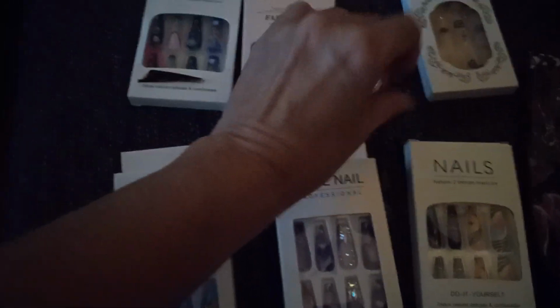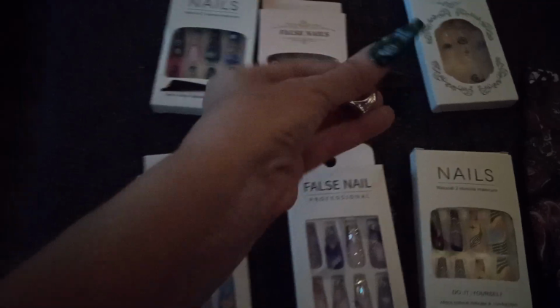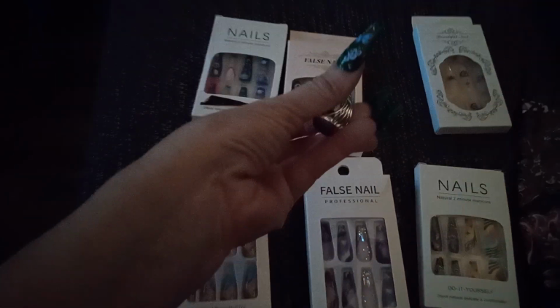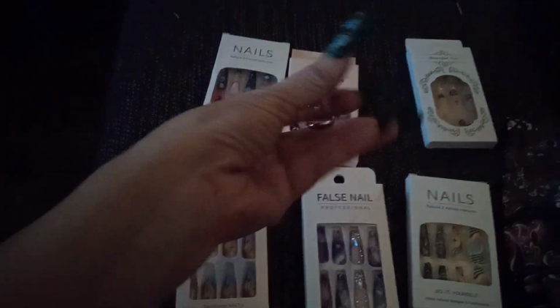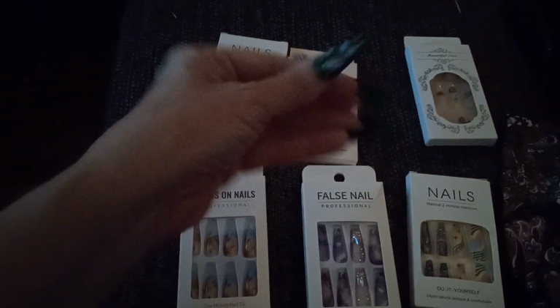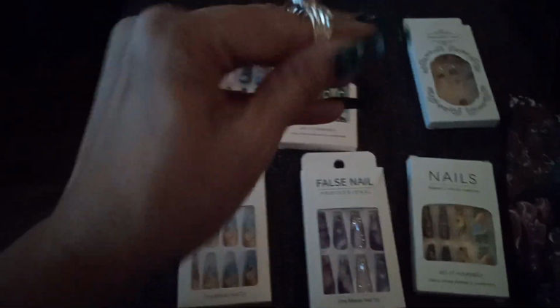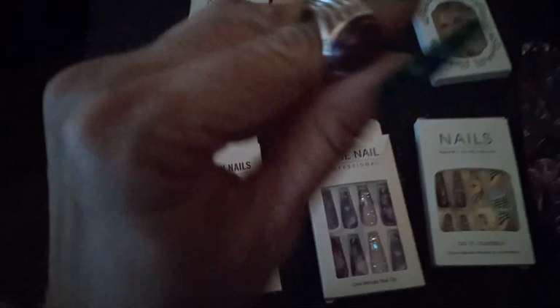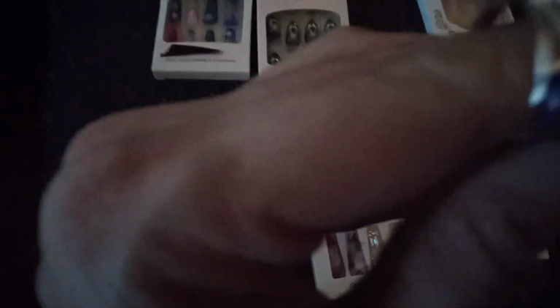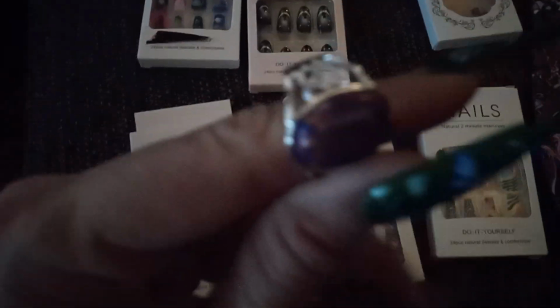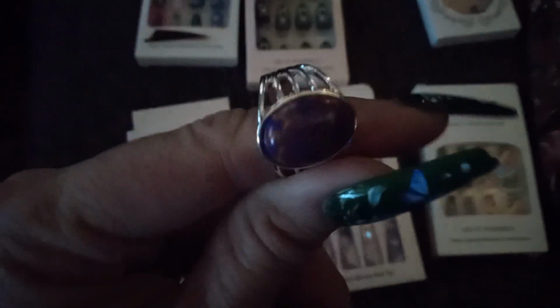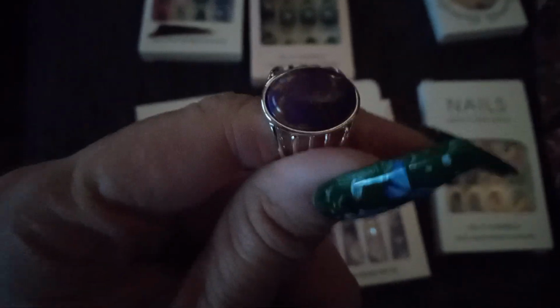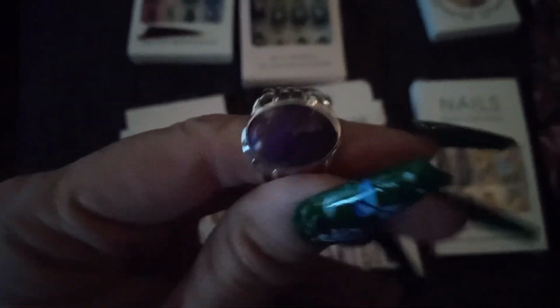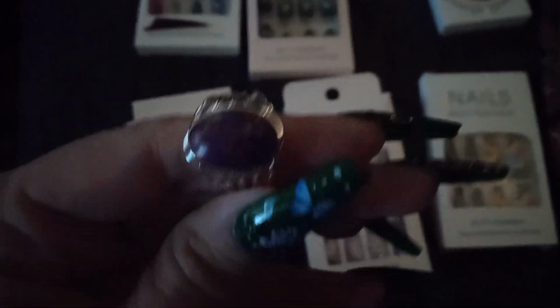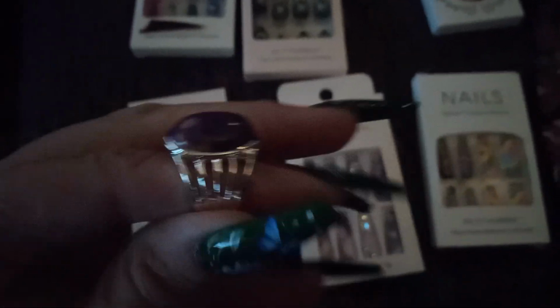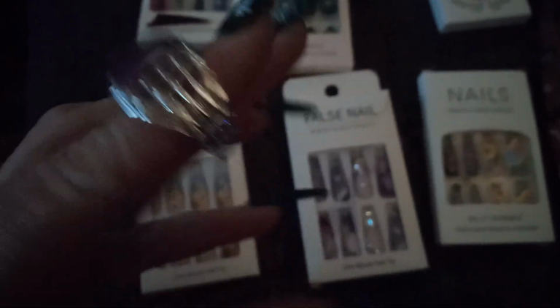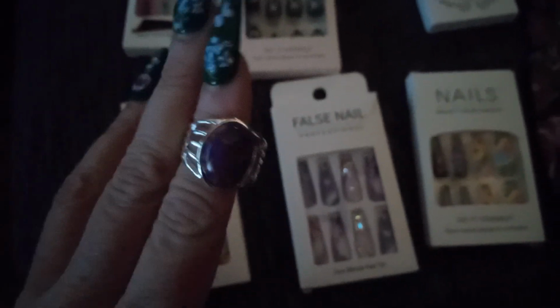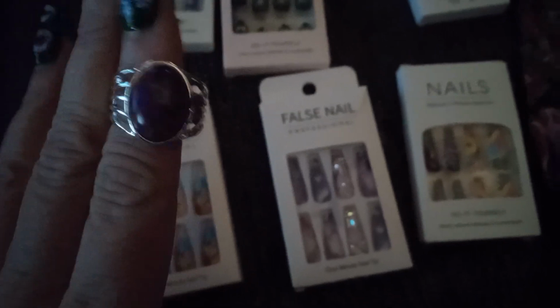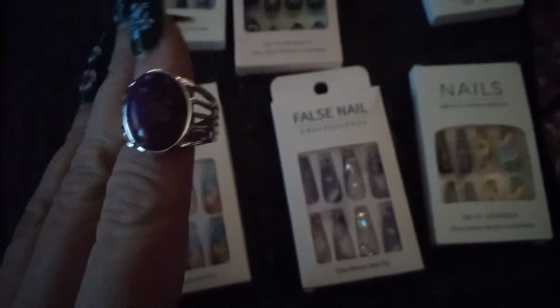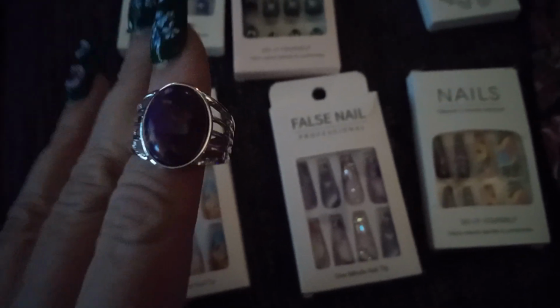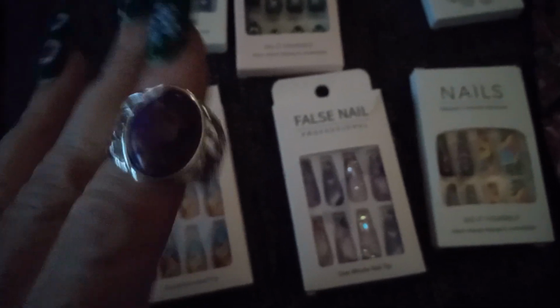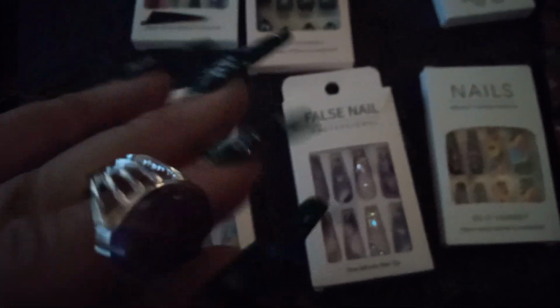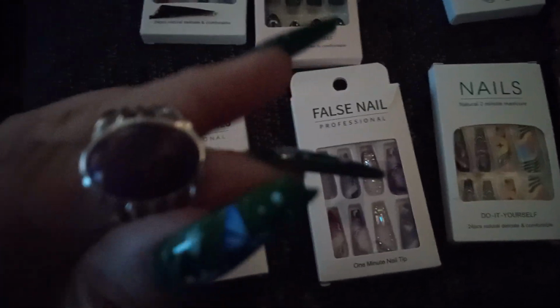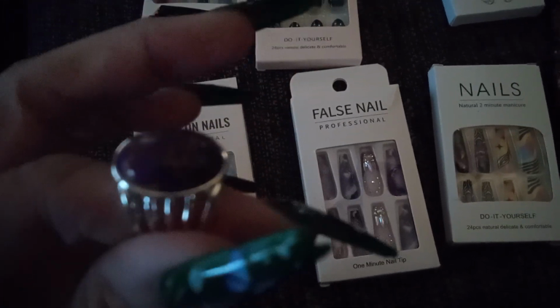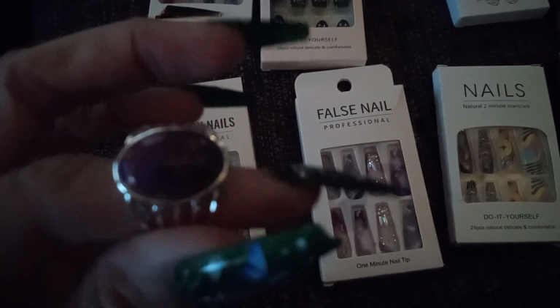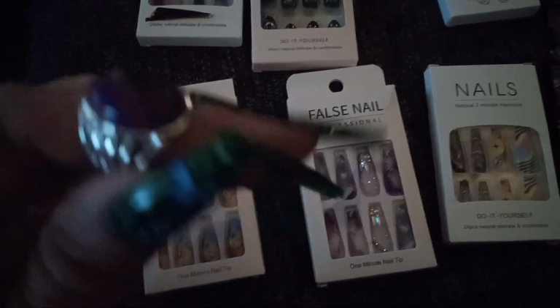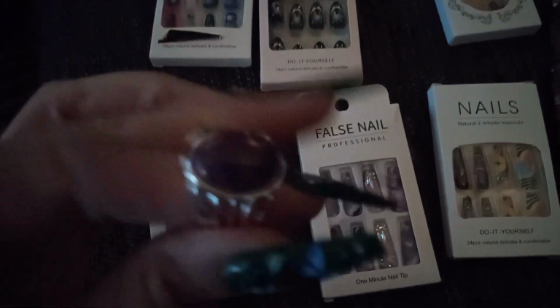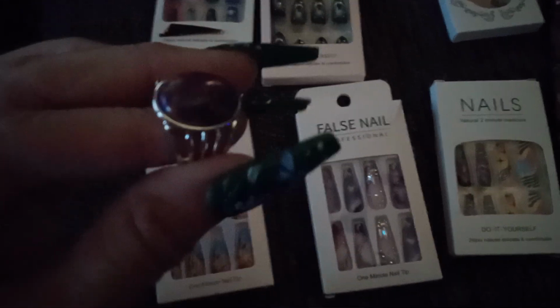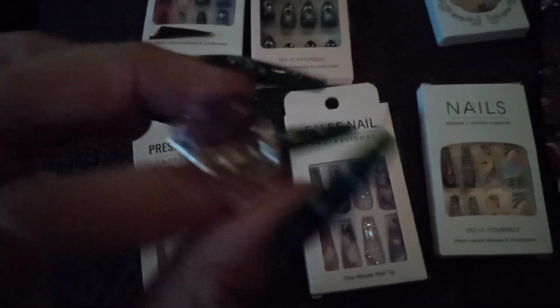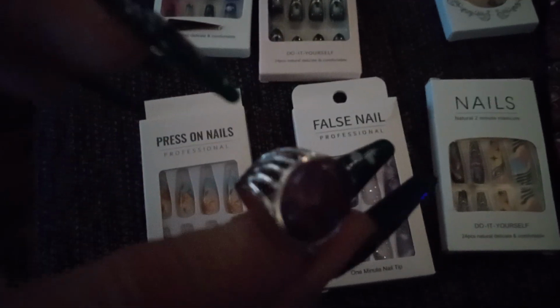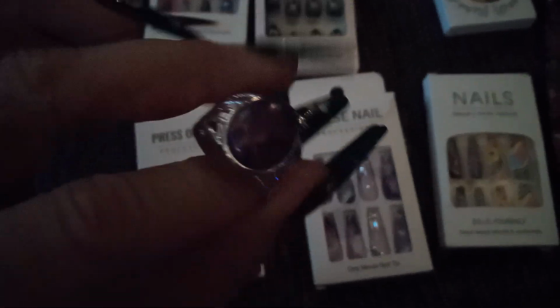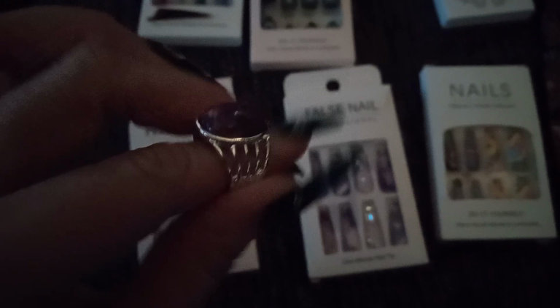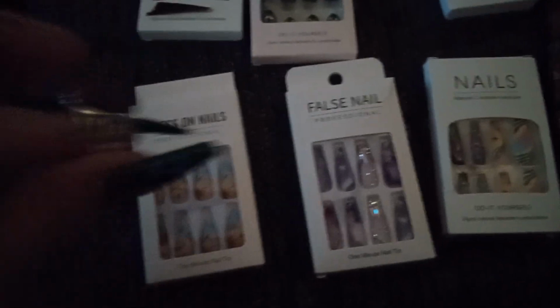I'm just going to share this. I got some nails. Well, this was a free gift because they've been sending me this little thing where you claim a free gift with purchase. So I got this ring. I thought it was really pretty.